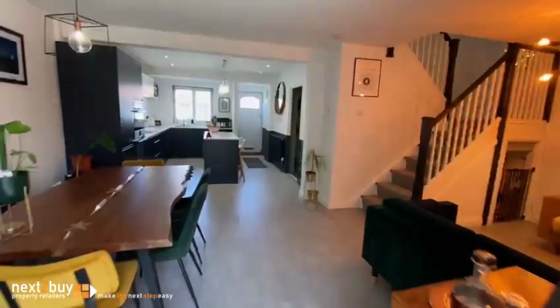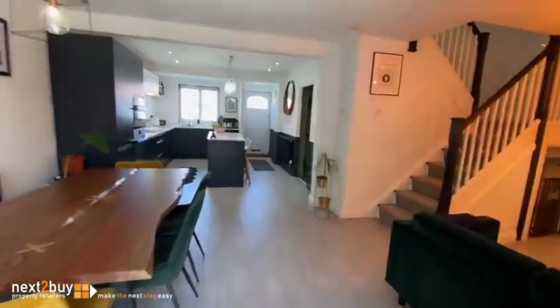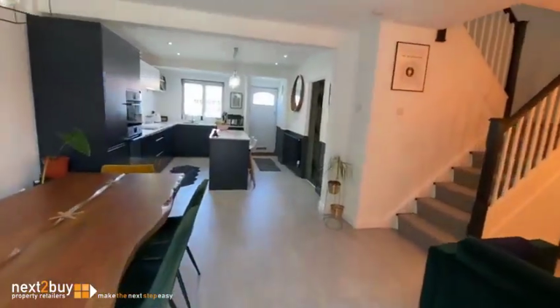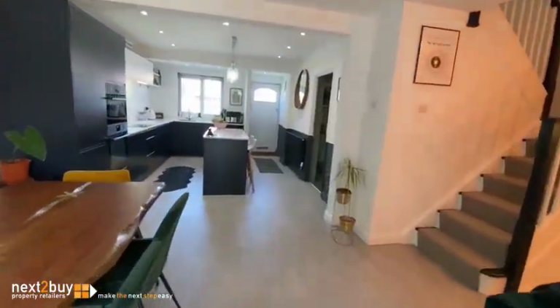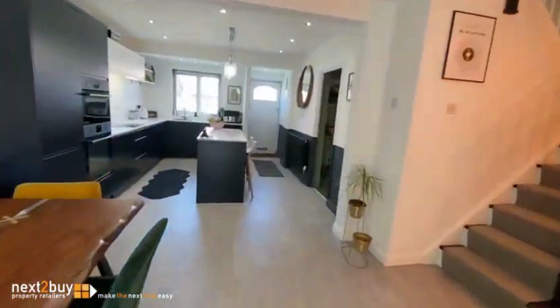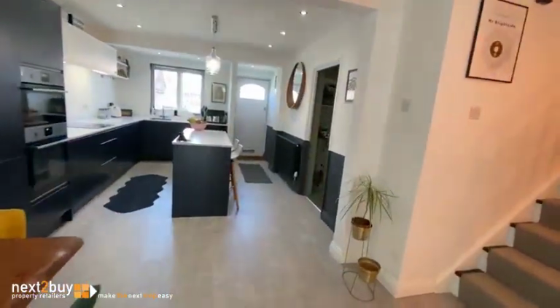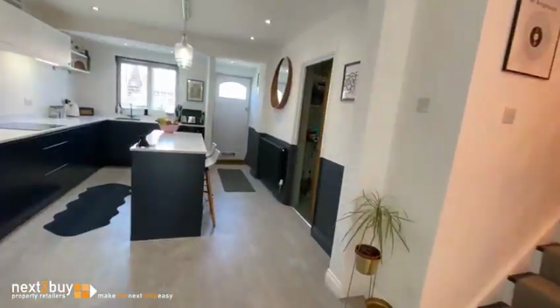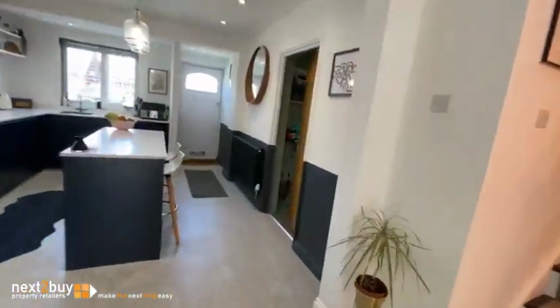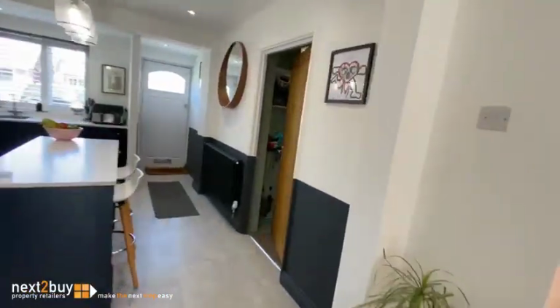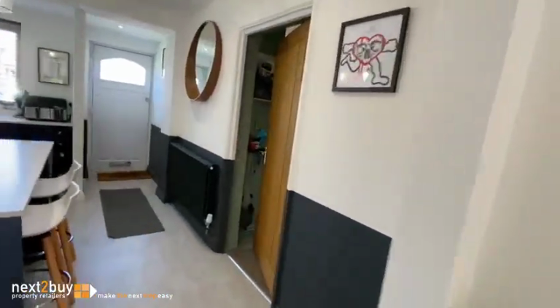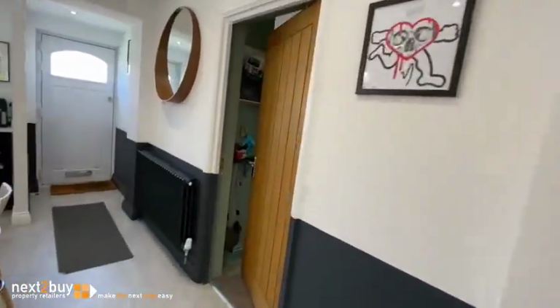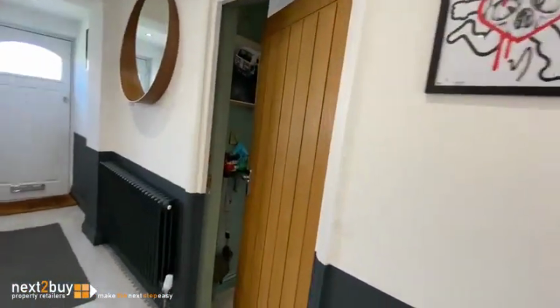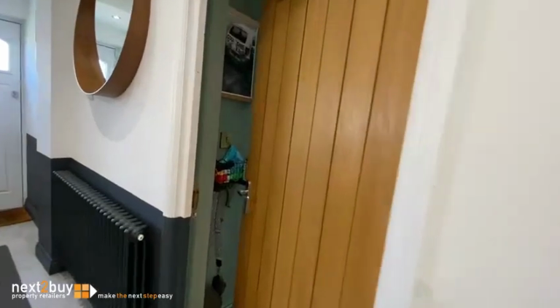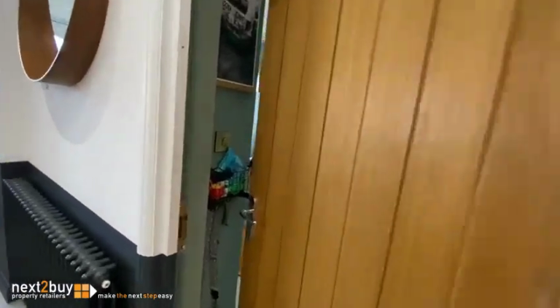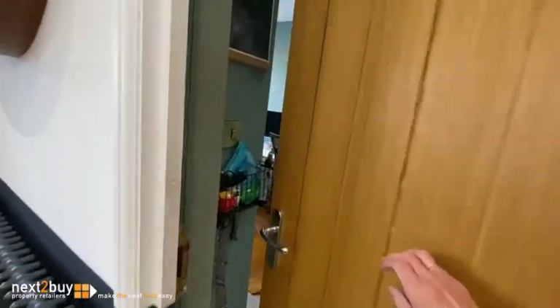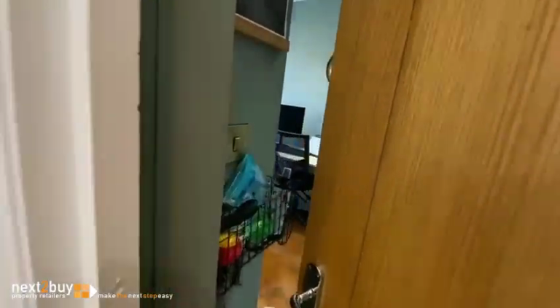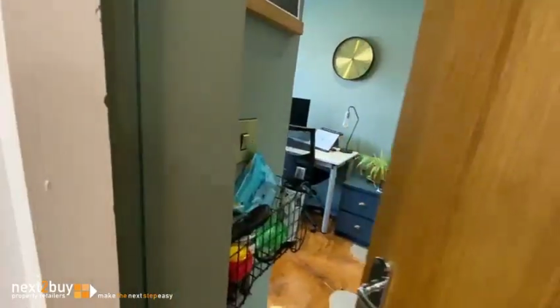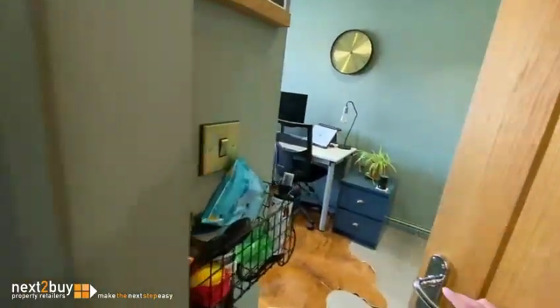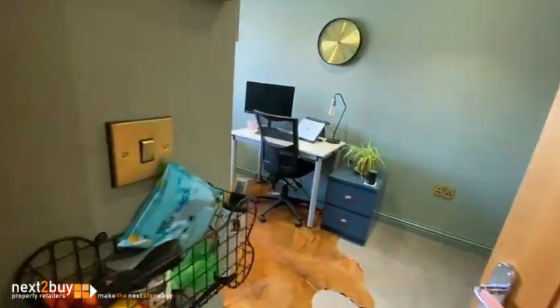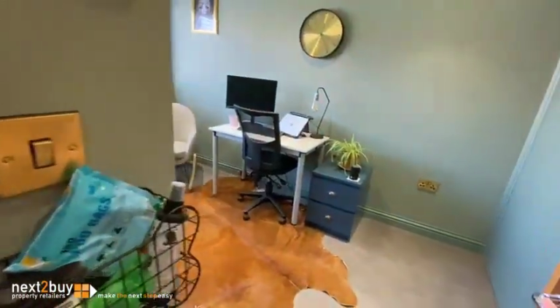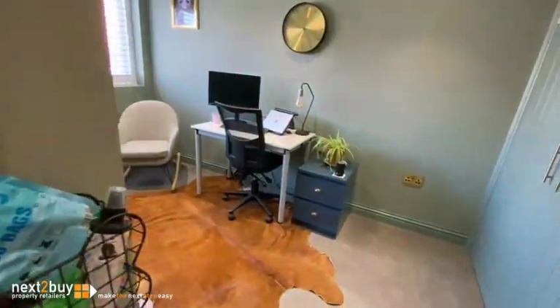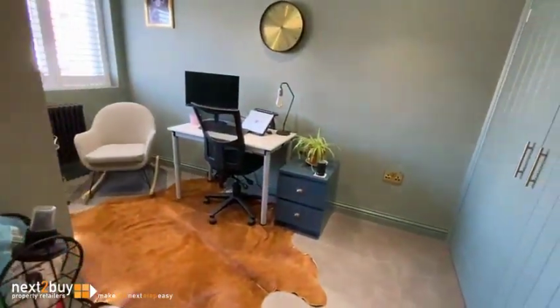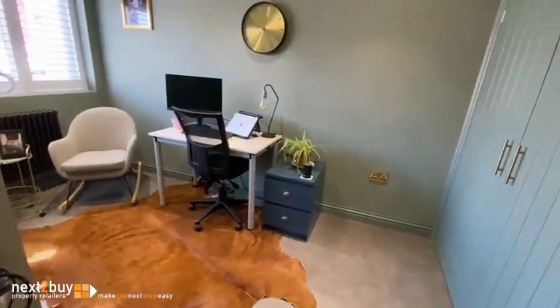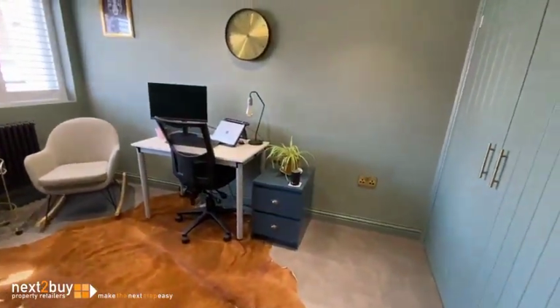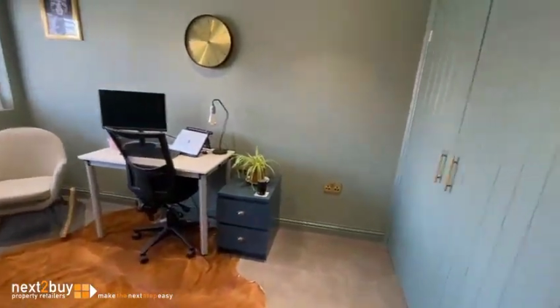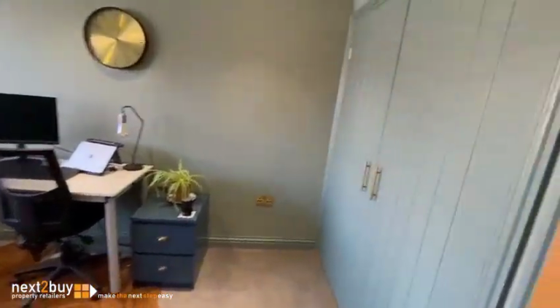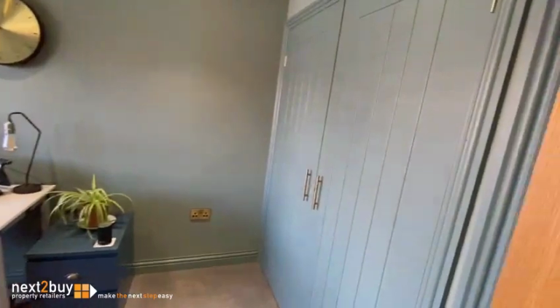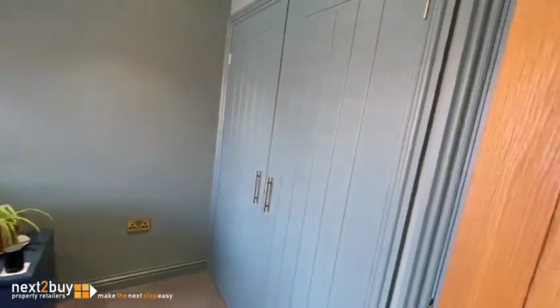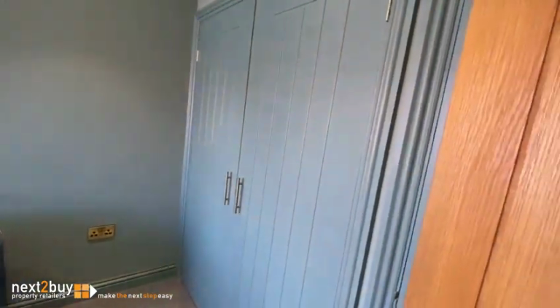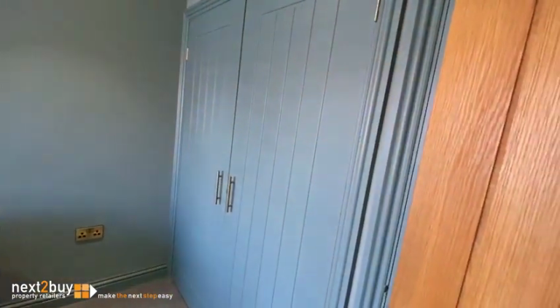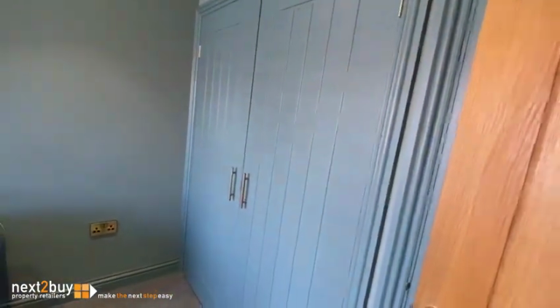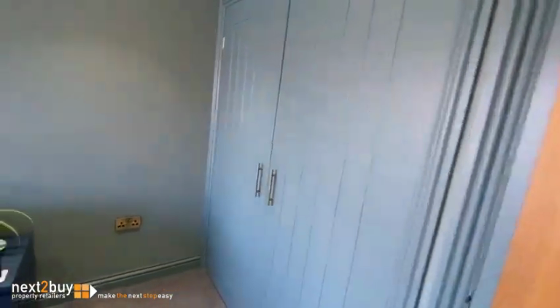Straight ahead, the garage has been converted and there is an office in there. It could be used for anything though. There are lots of built-in storage cupboards.